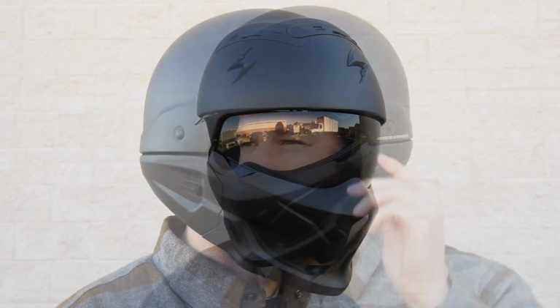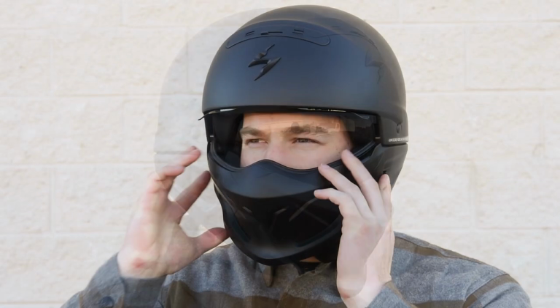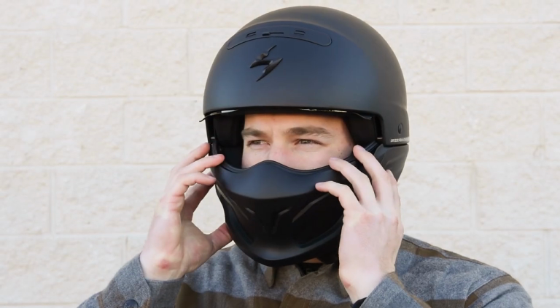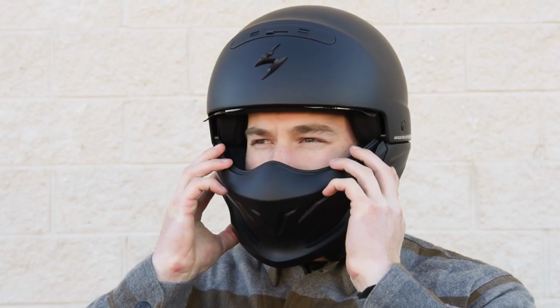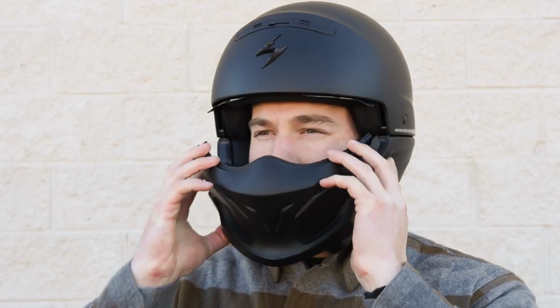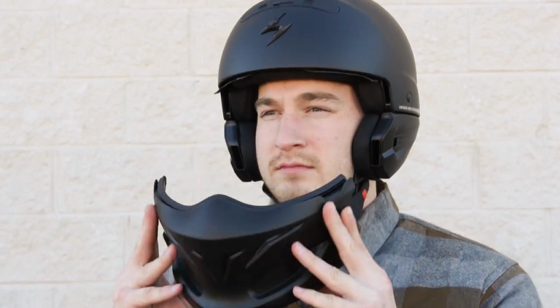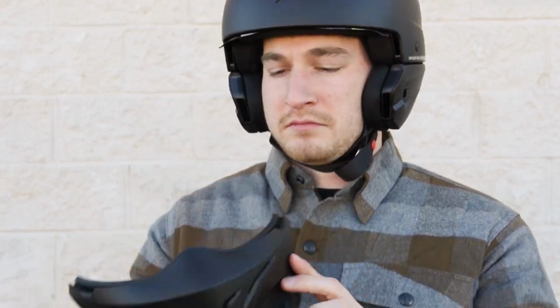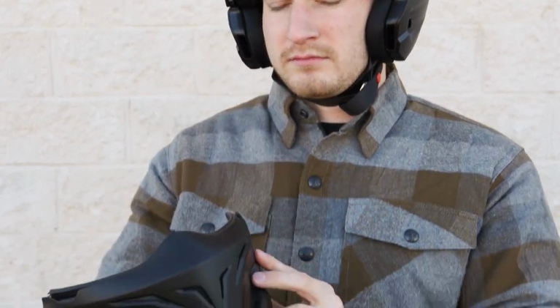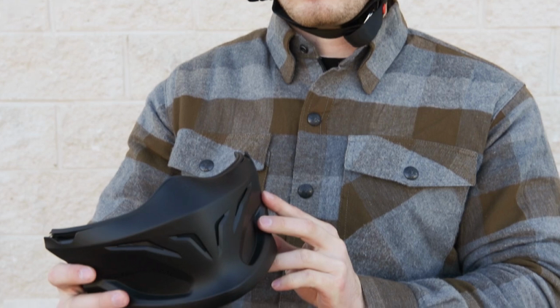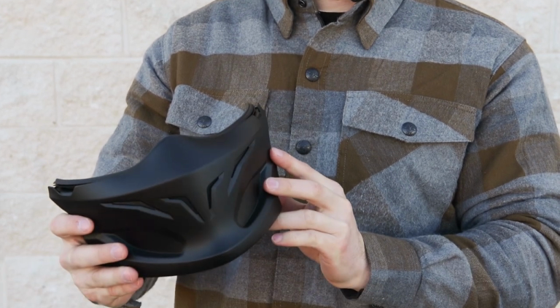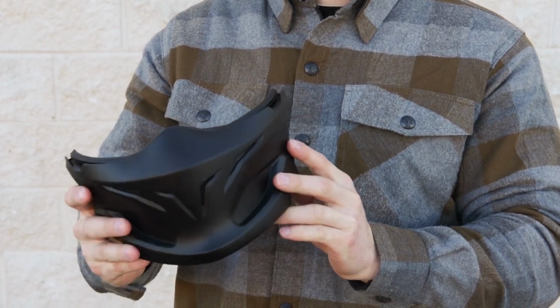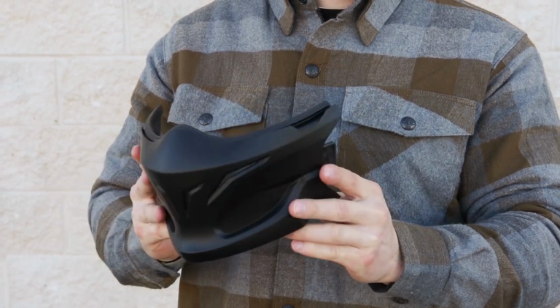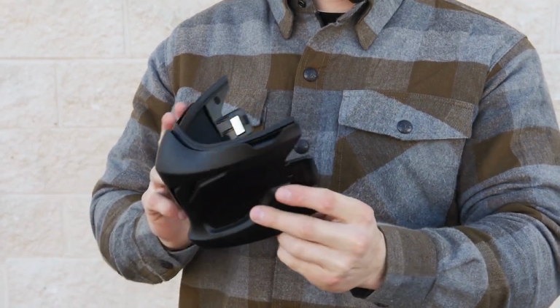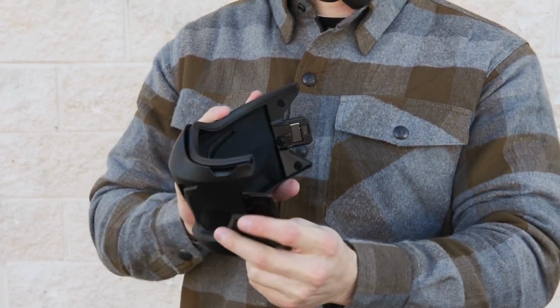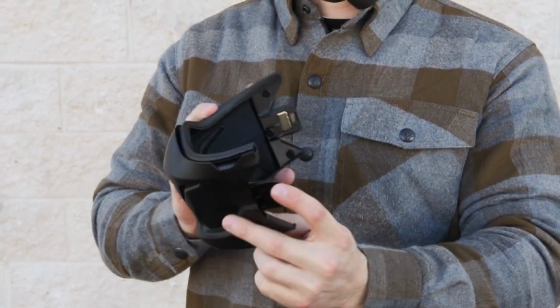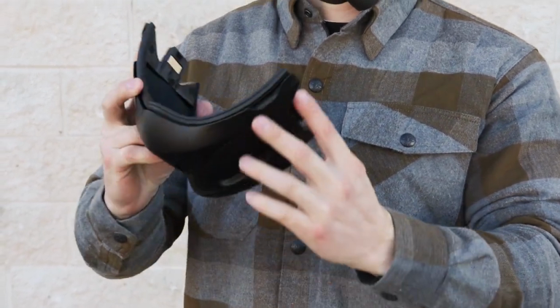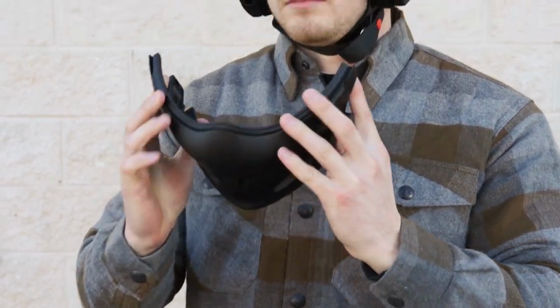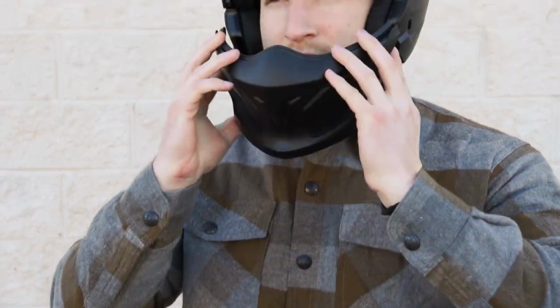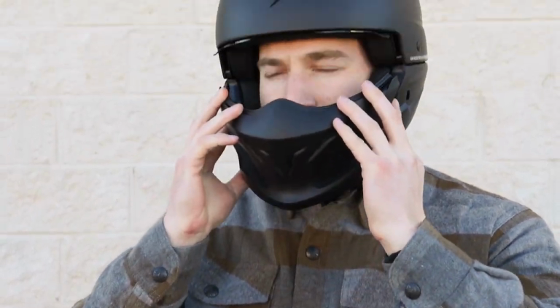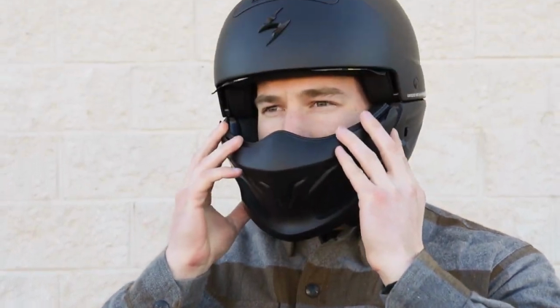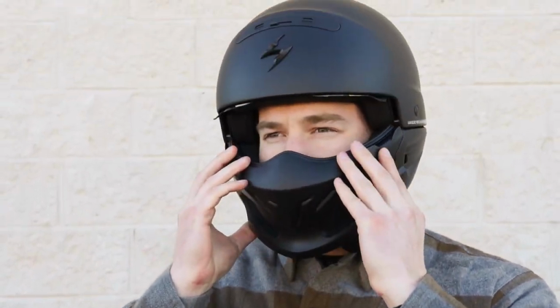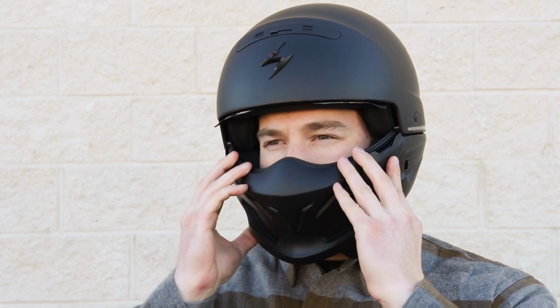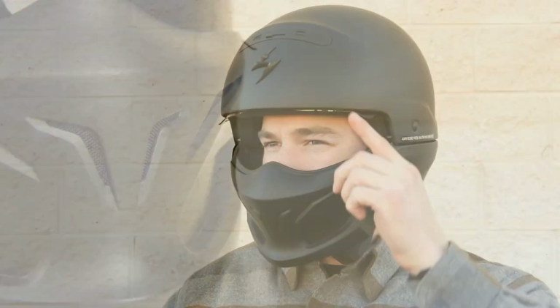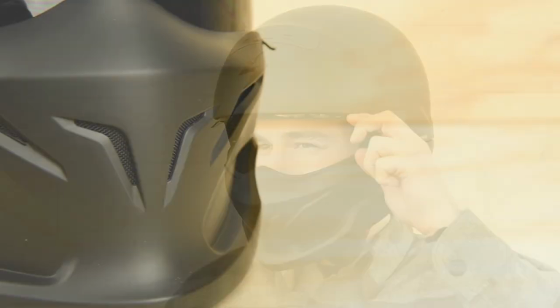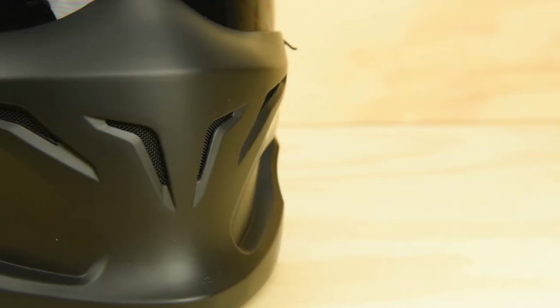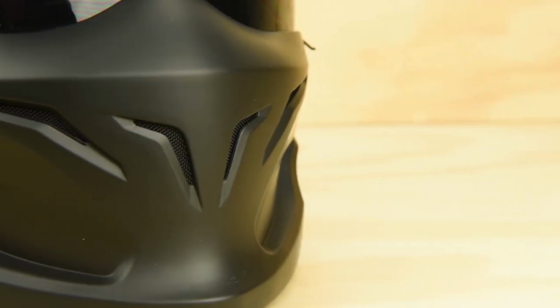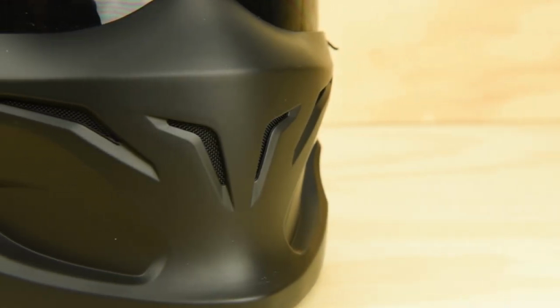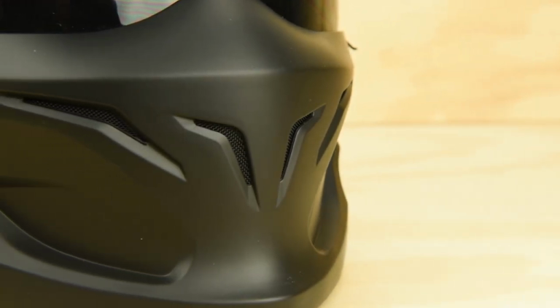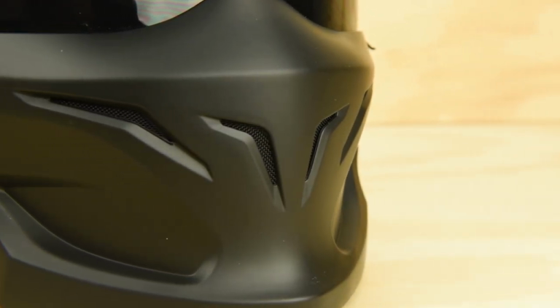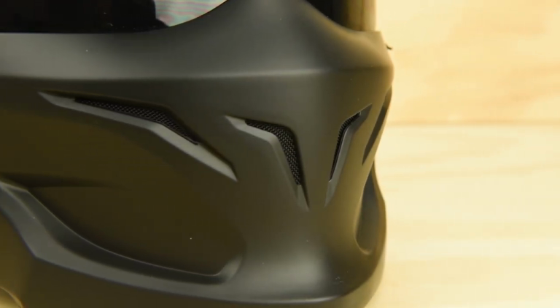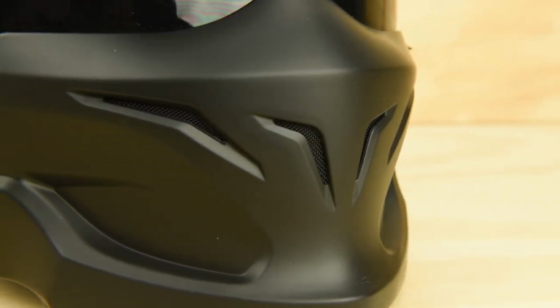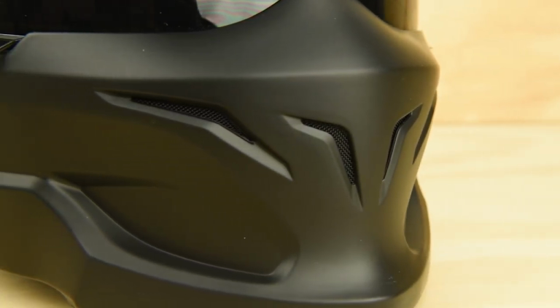Another major element of this helmet is the removable front muzzle. It uses magnets to help guide it into the helmet and then securely clicks into place. The muzzle also features mouth vents which provide both style and obvious airflow, but cannot be shut during the cooler months of riding.